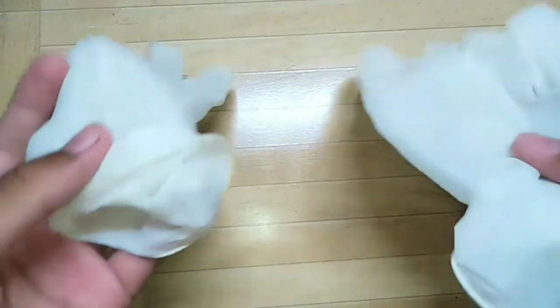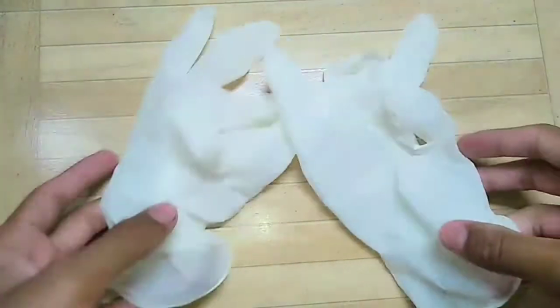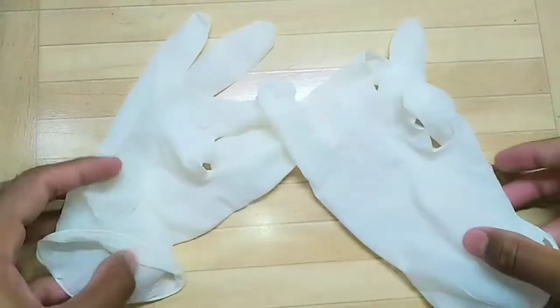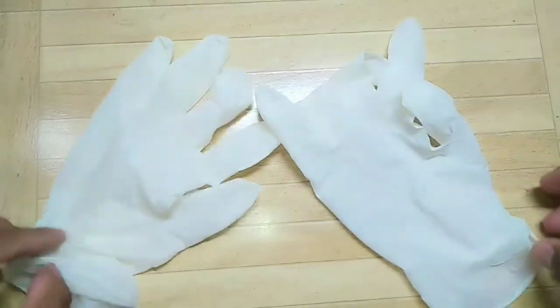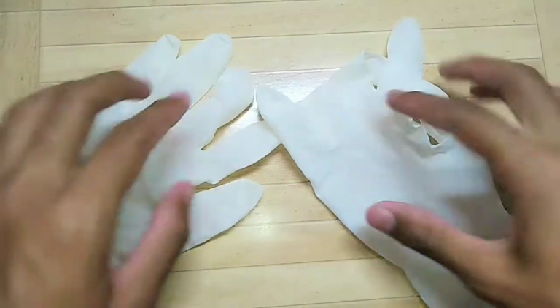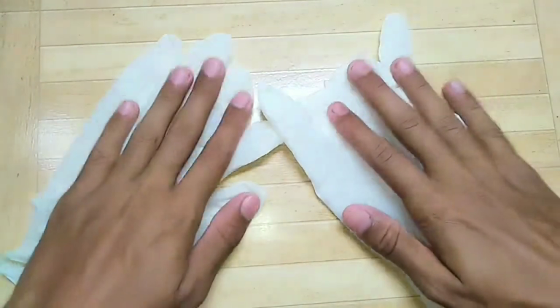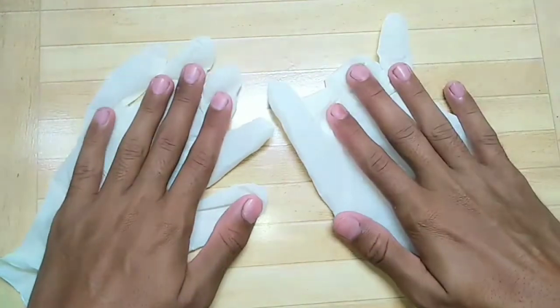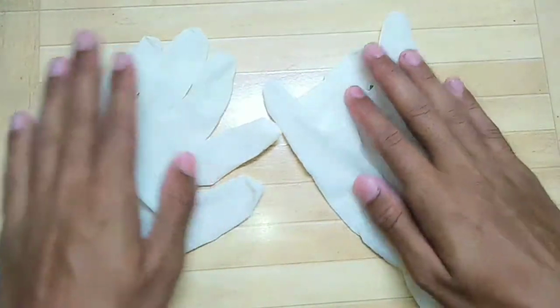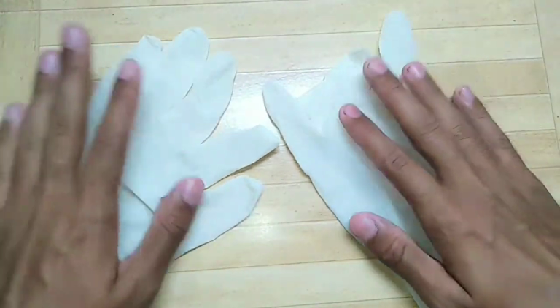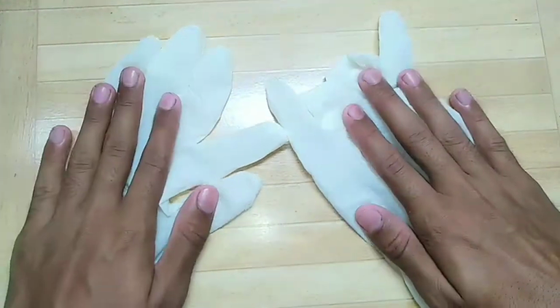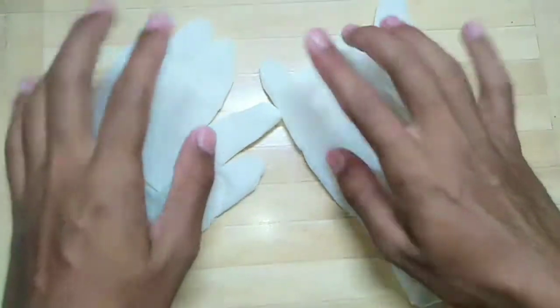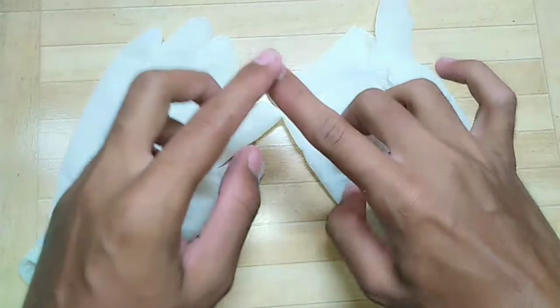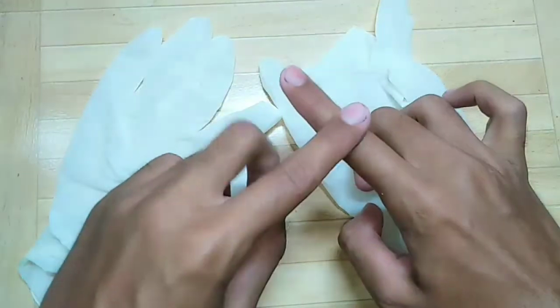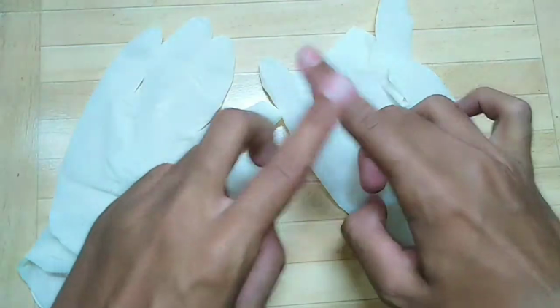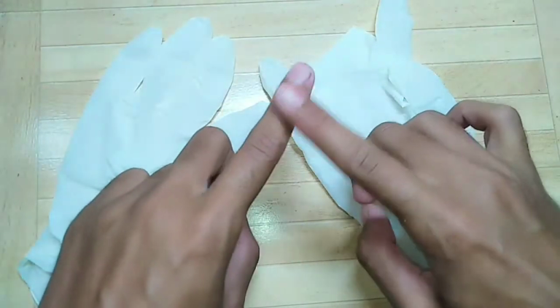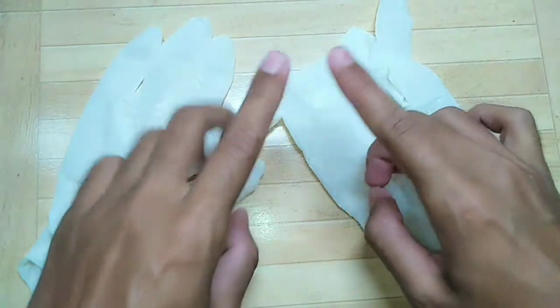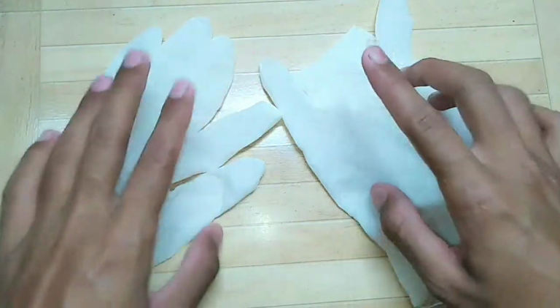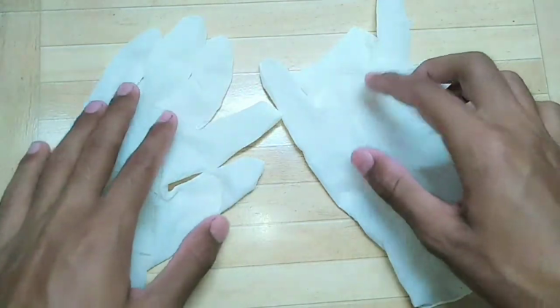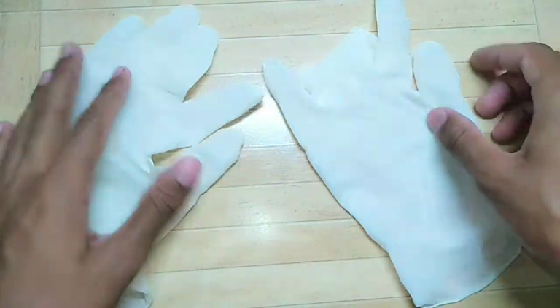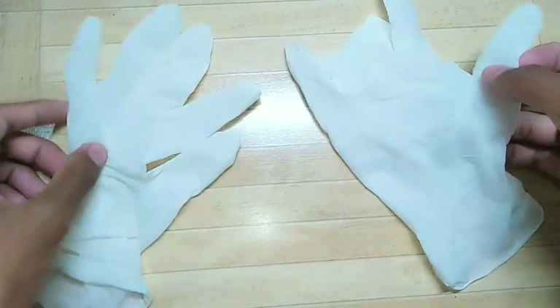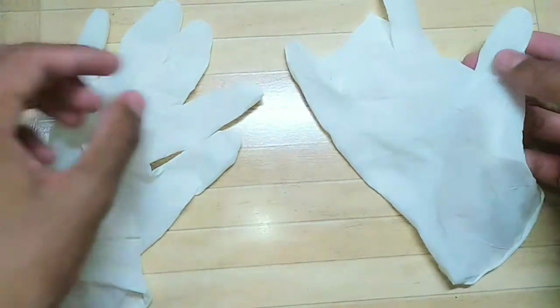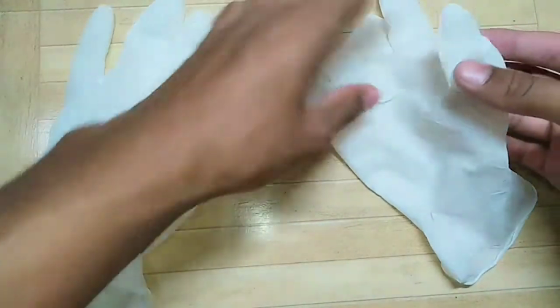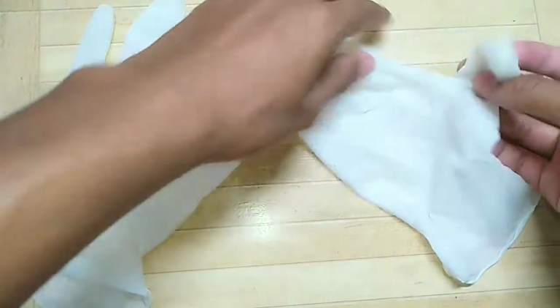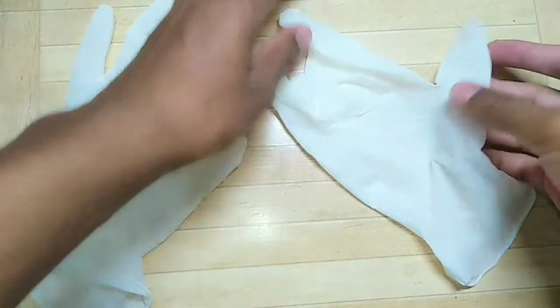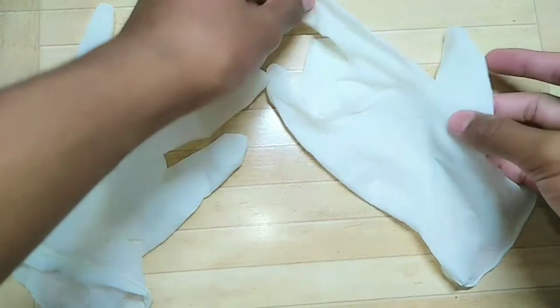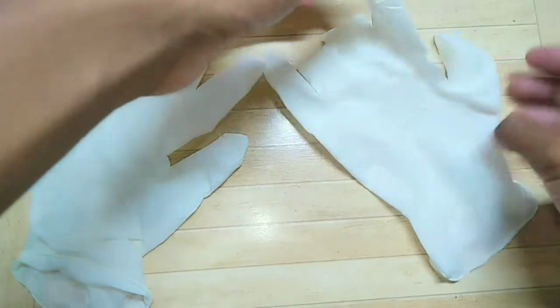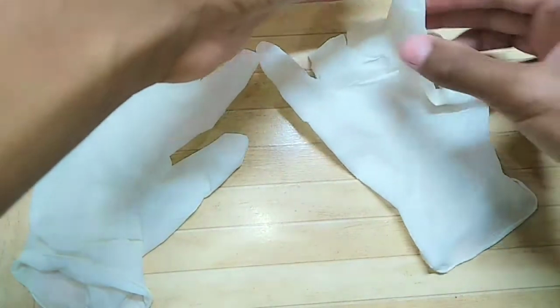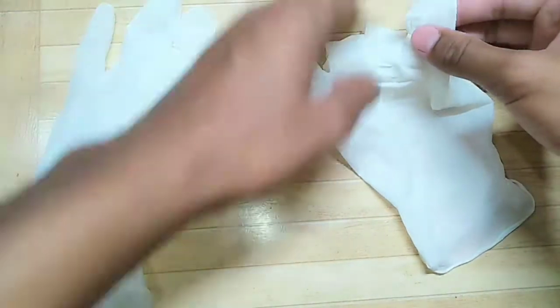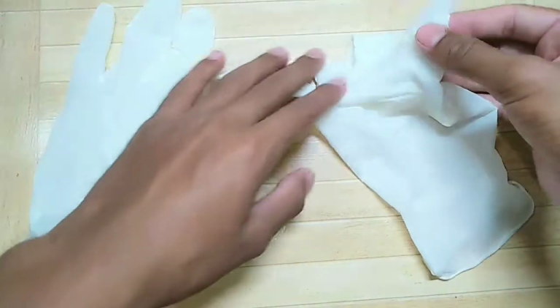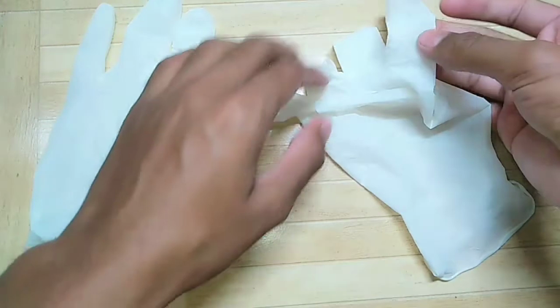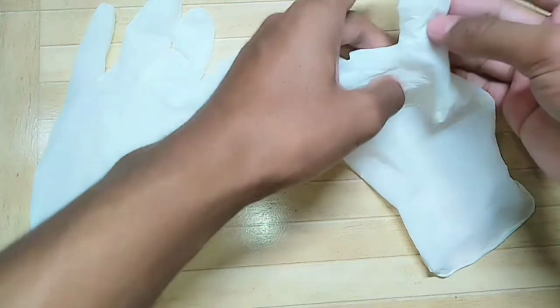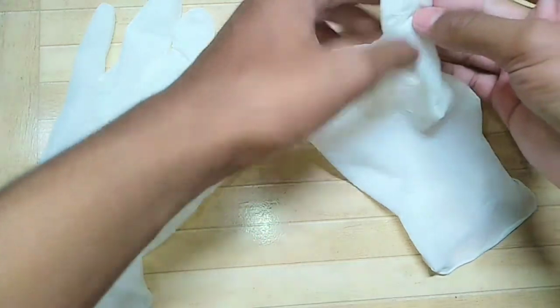Friends, here you can see we have surgical gloves, which we also call hand gloves. We are going to use the index finger and the side finger.